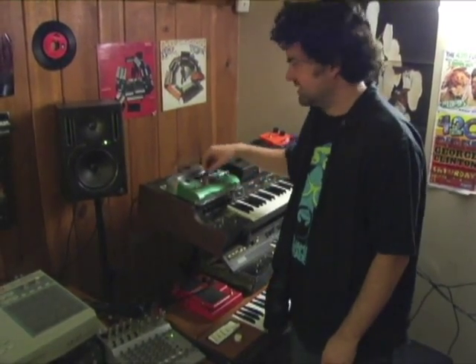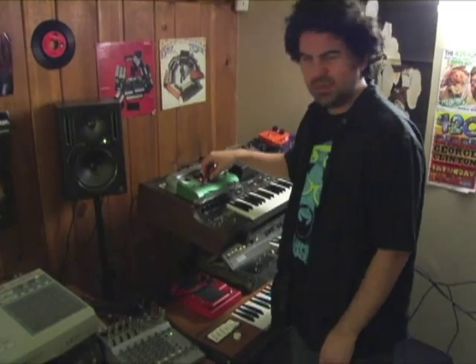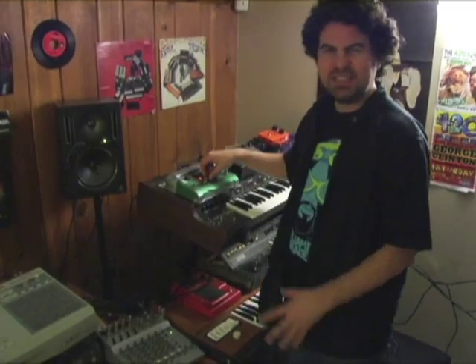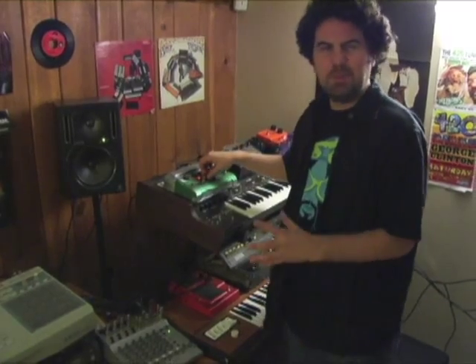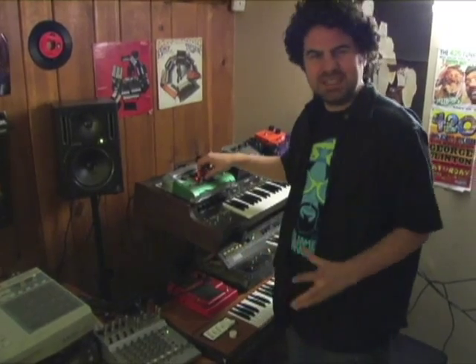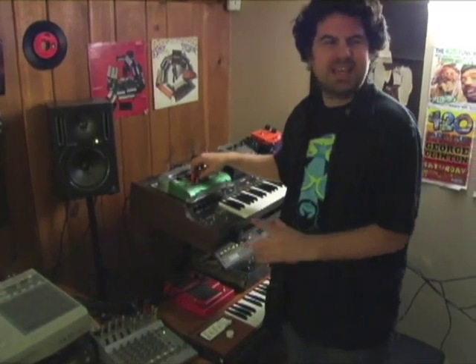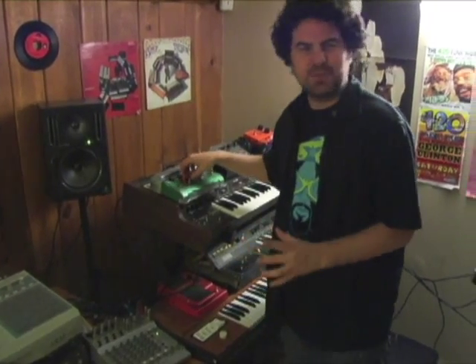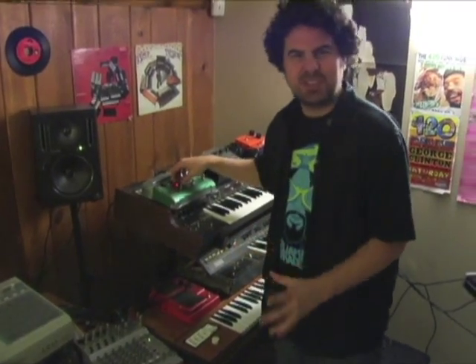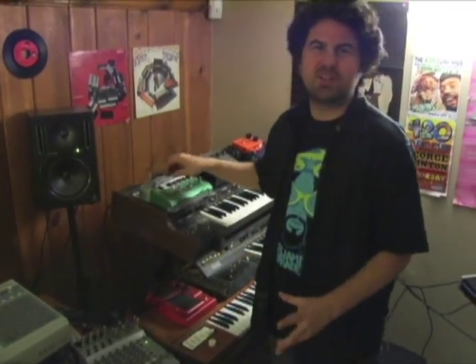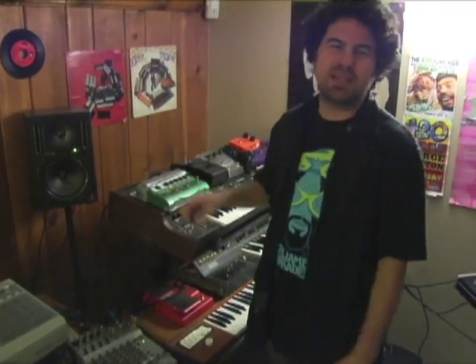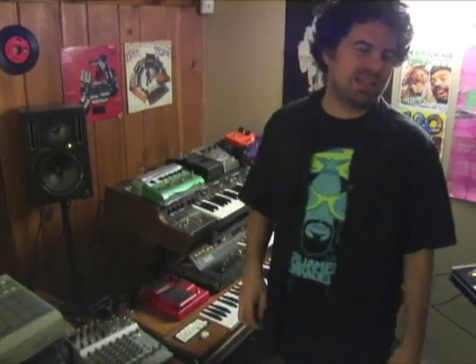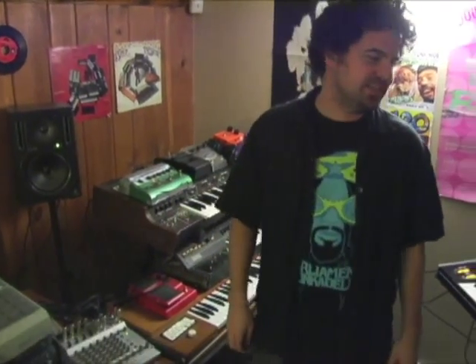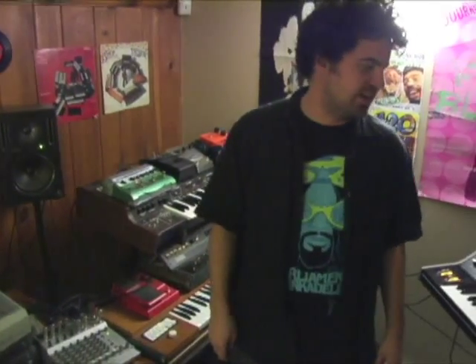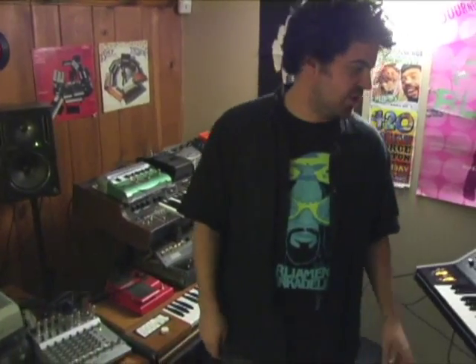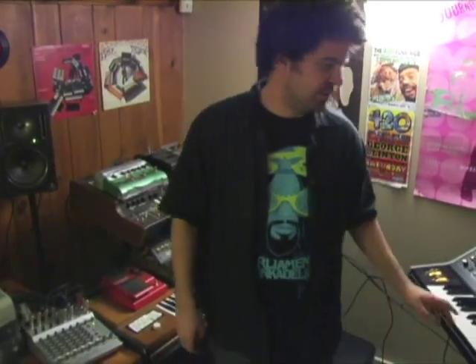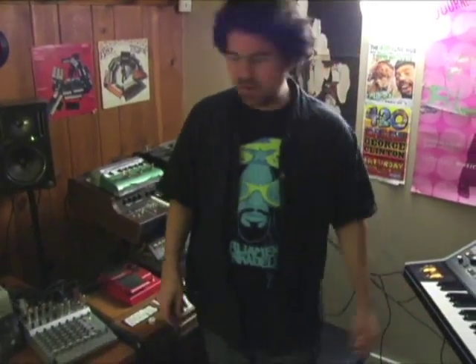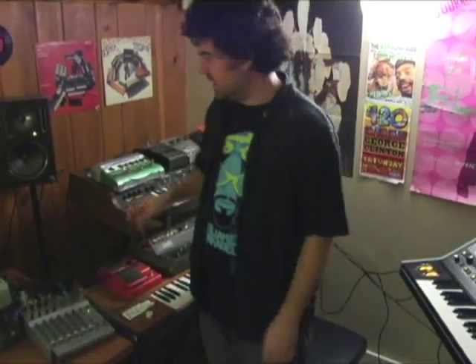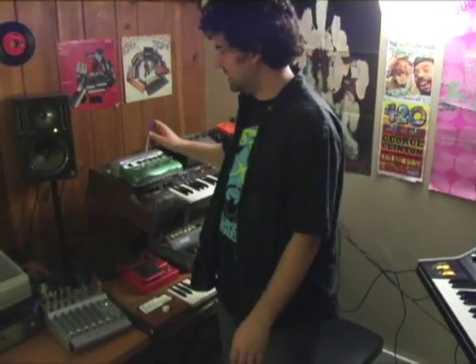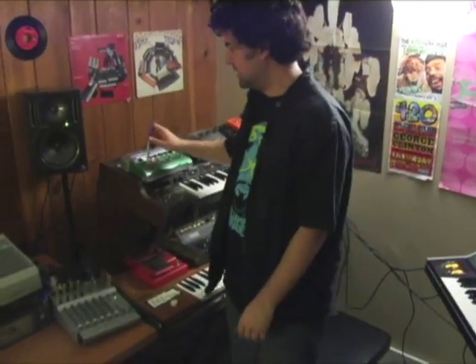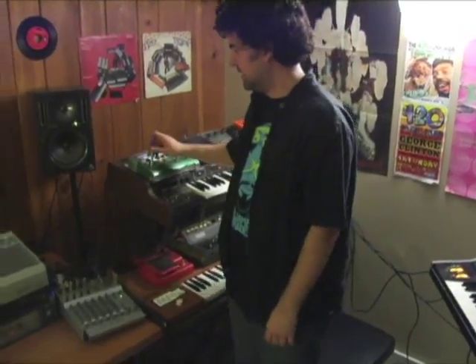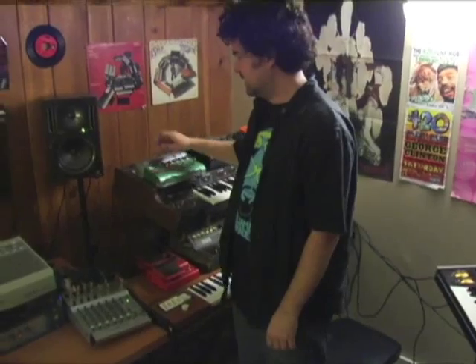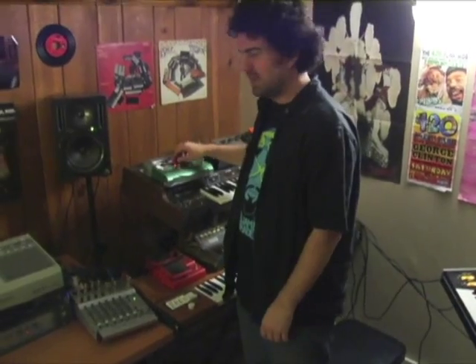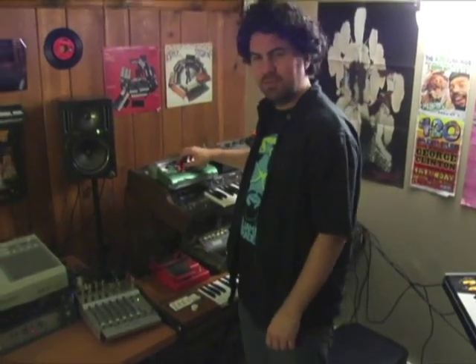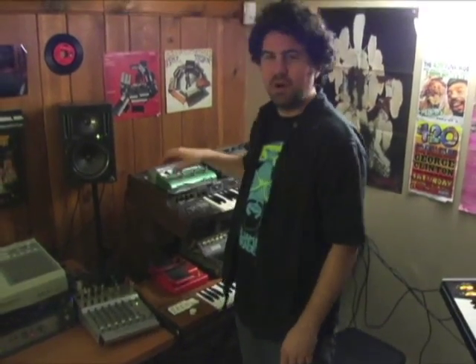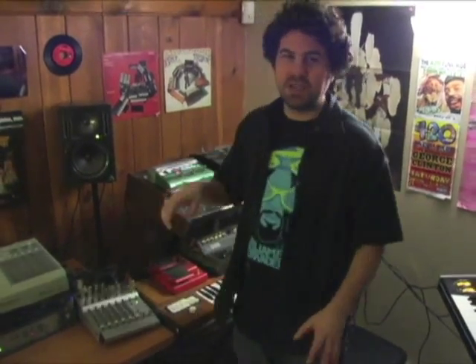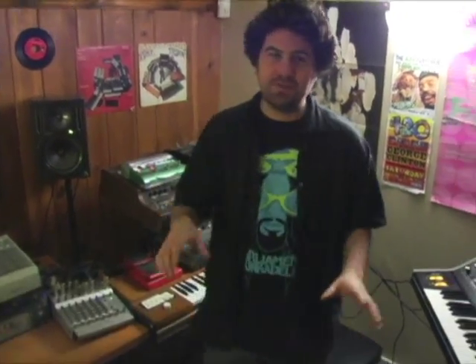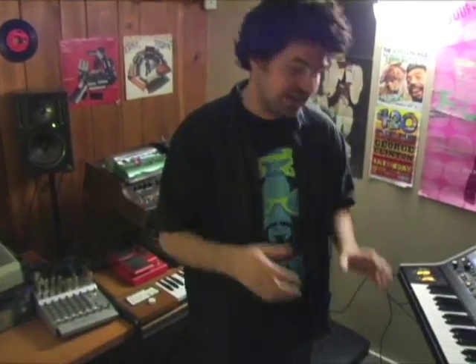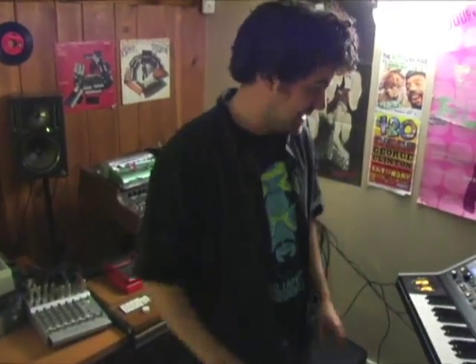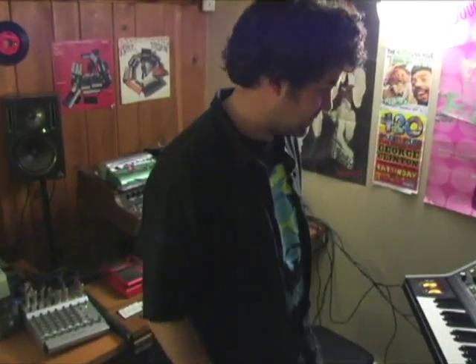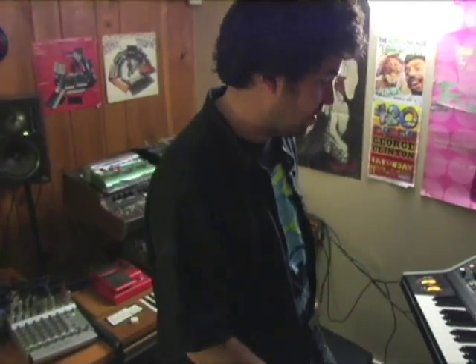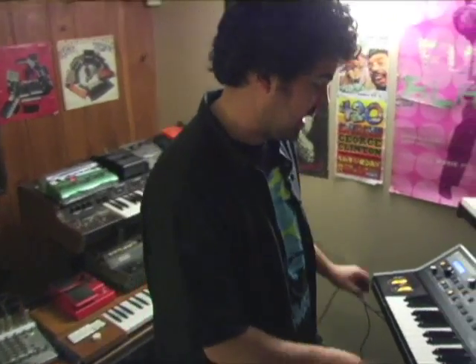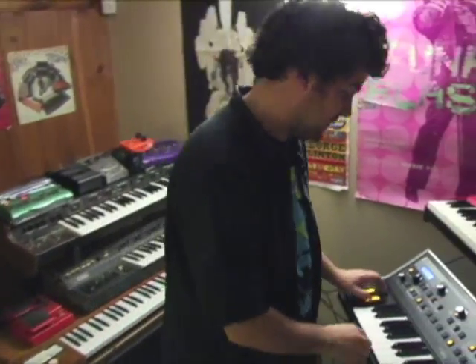So we need some bass lines for a chunky beat like that. So I don't go any farther than the Moog Little Fatty. Got some tones on it.